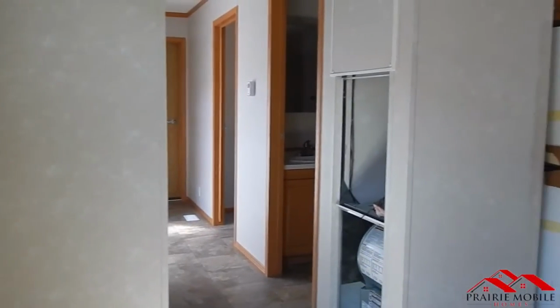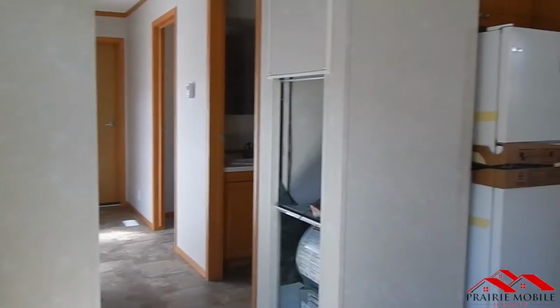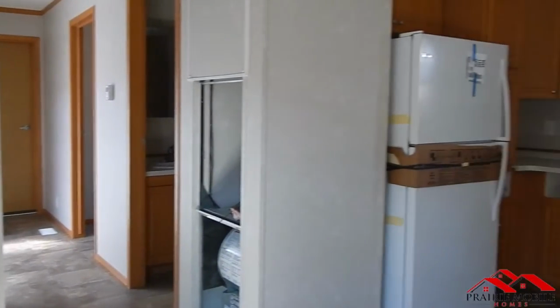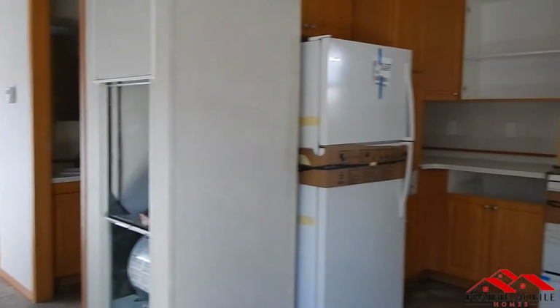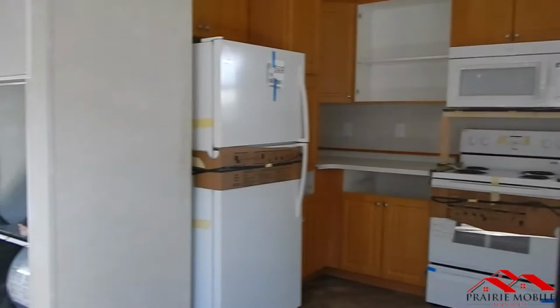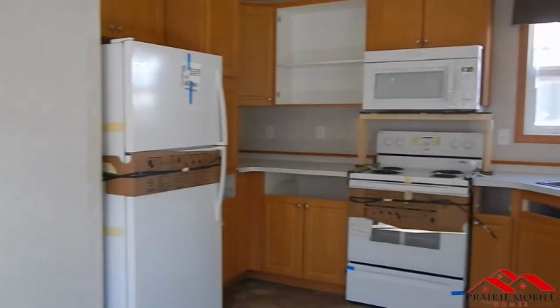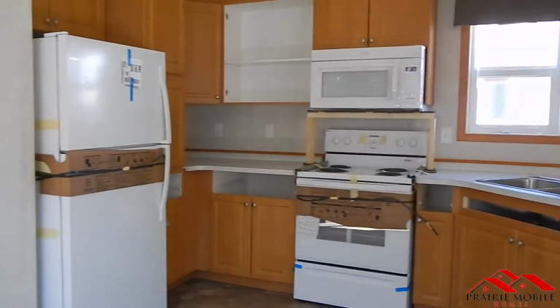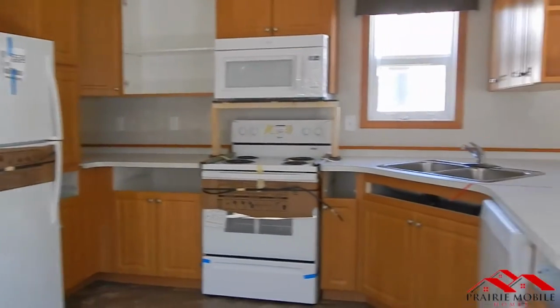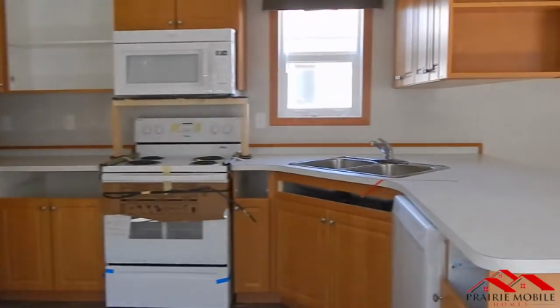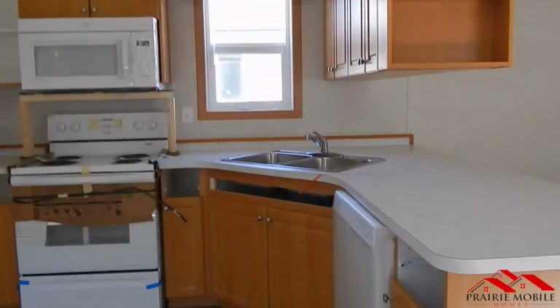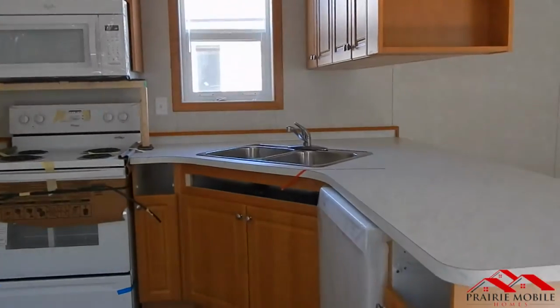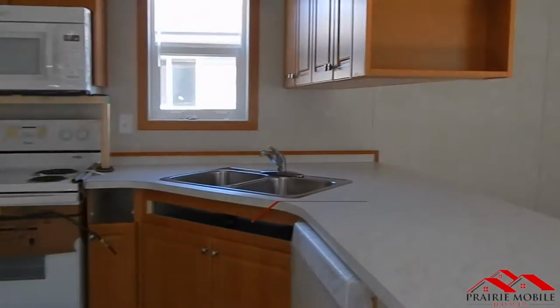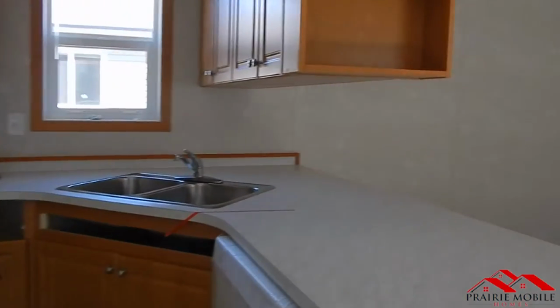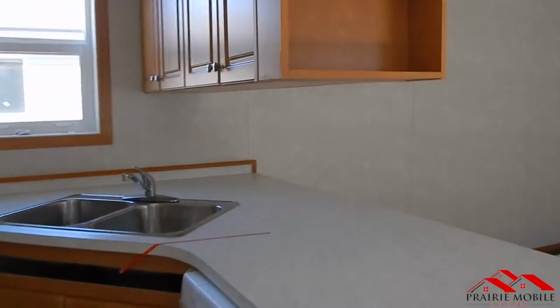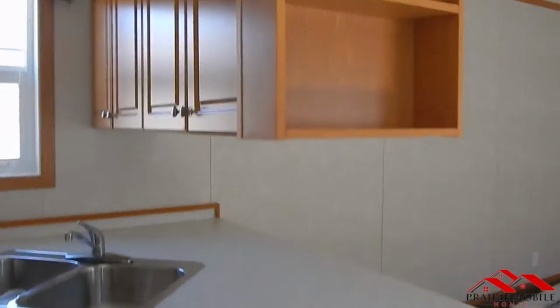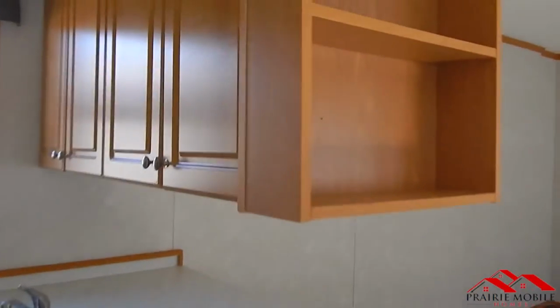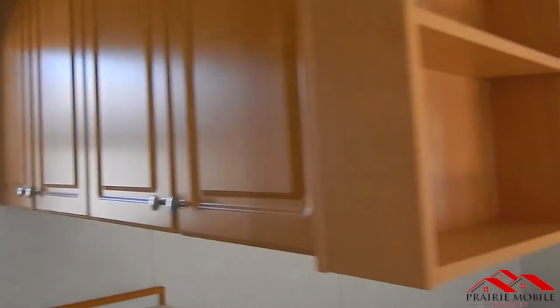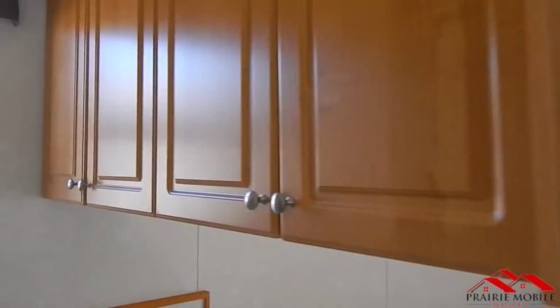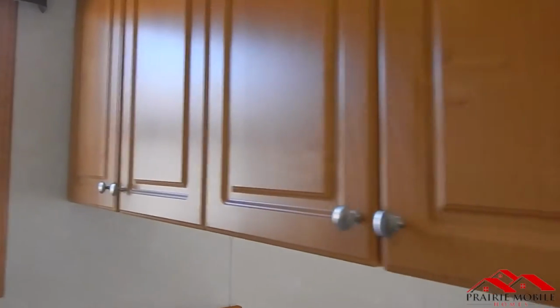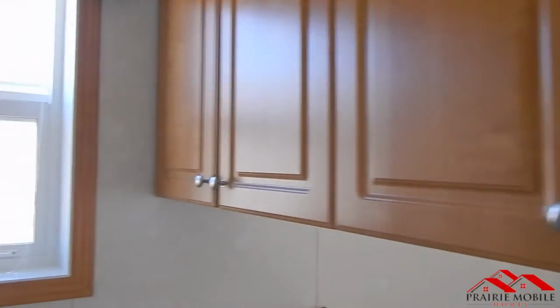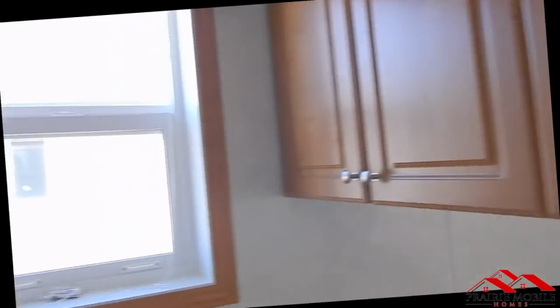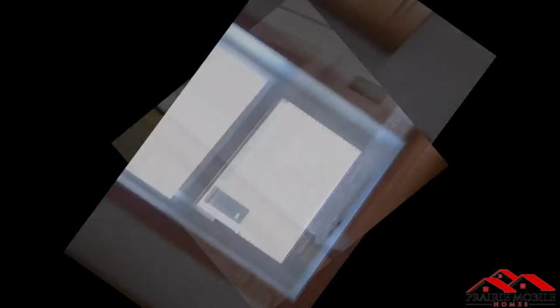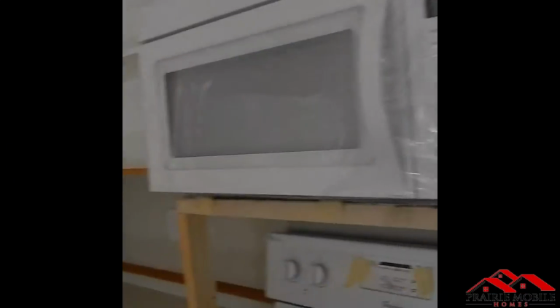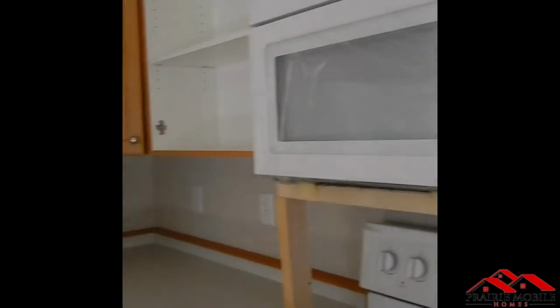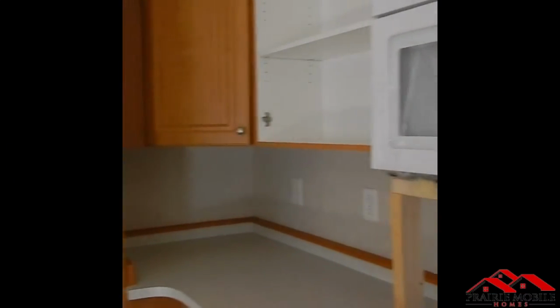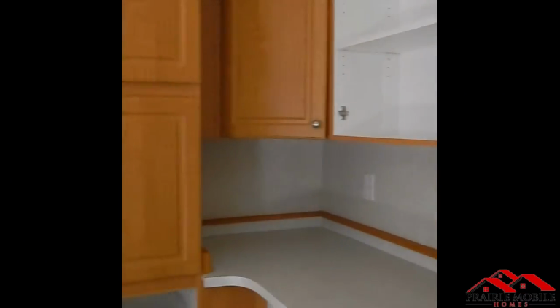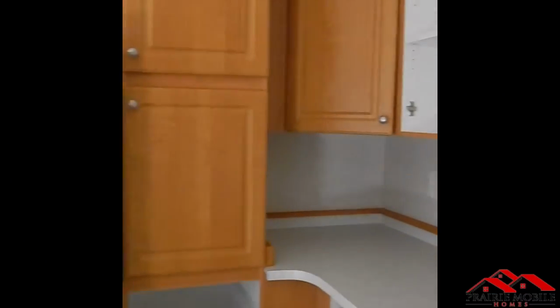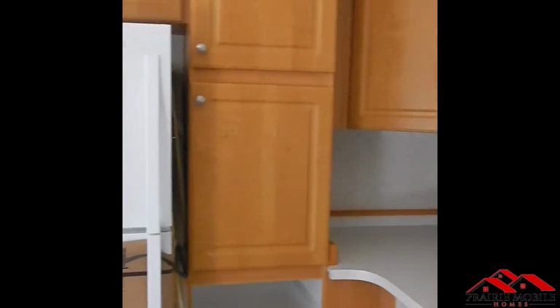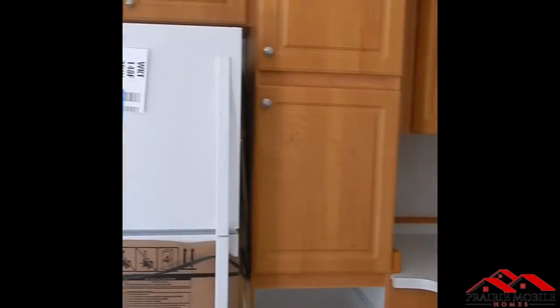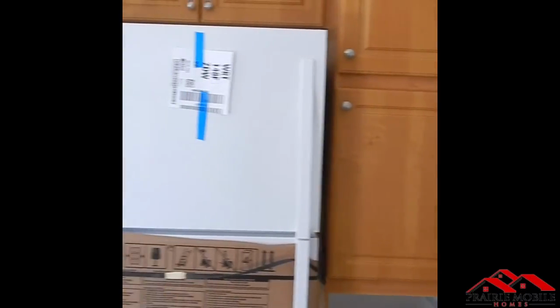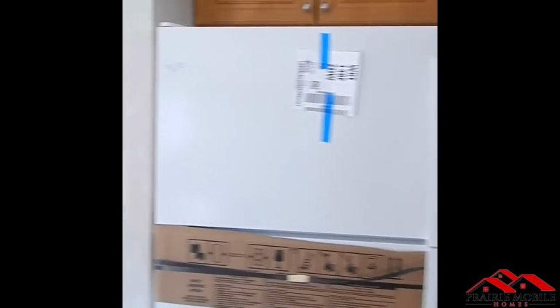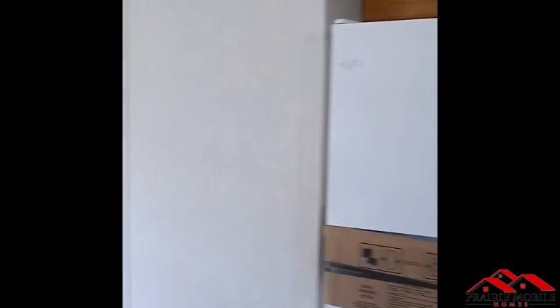Here we will be going through a pan of the kitchen, standard white appliances with a coil top stove, side cabinet shelving. Here you will see extended cabinets for use of the pantry.